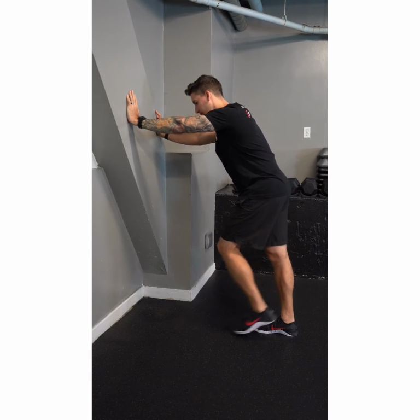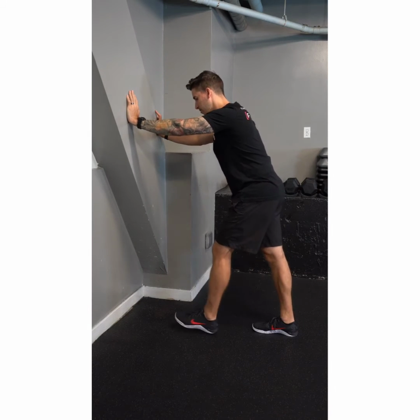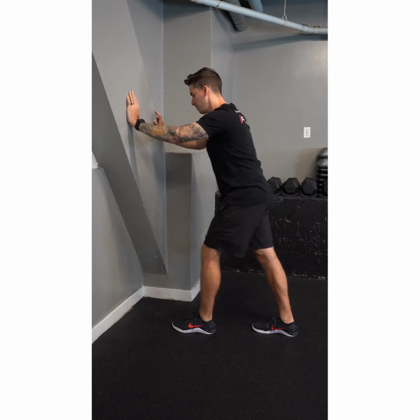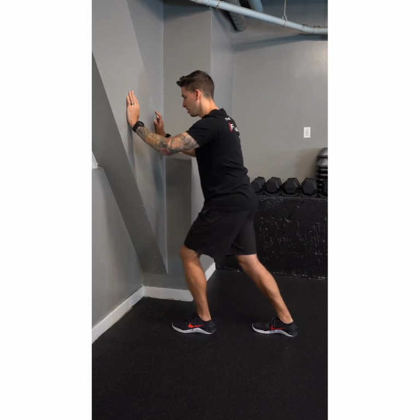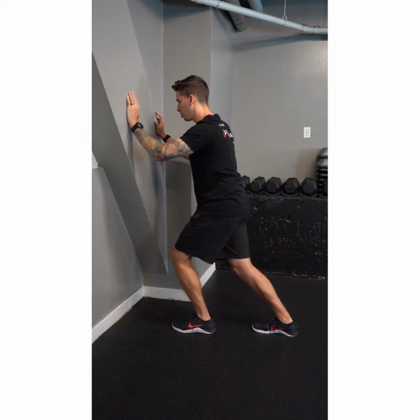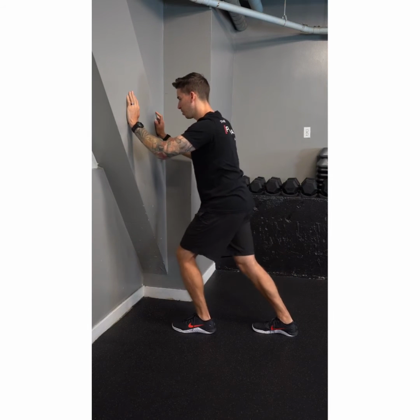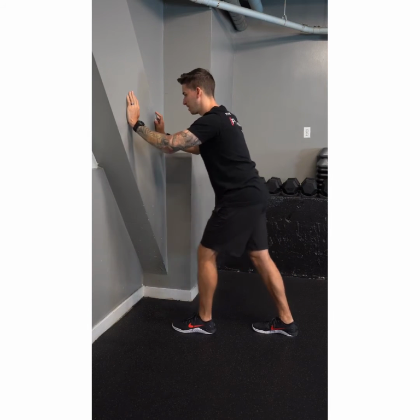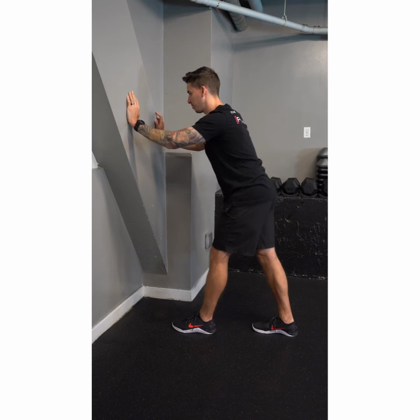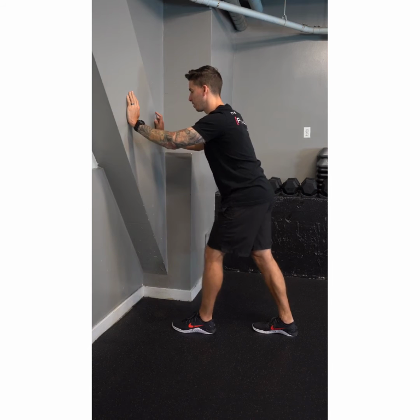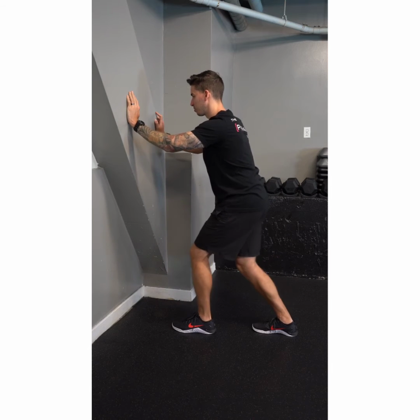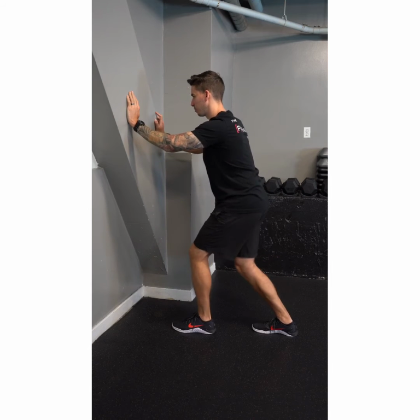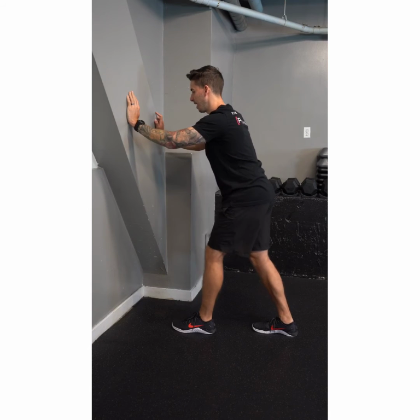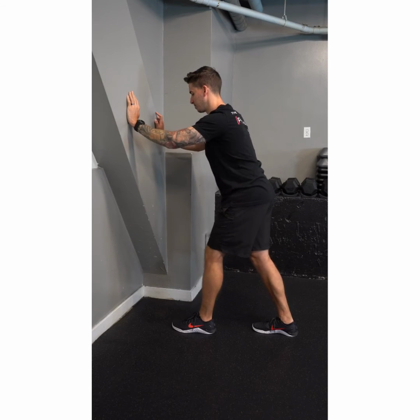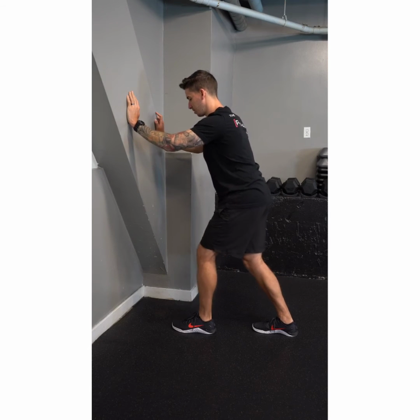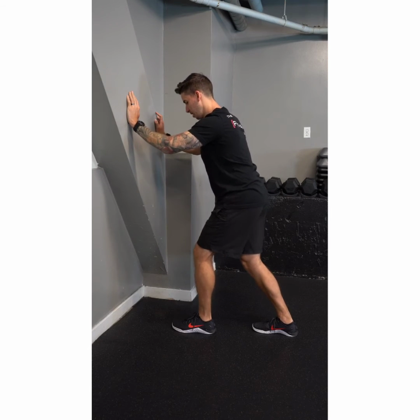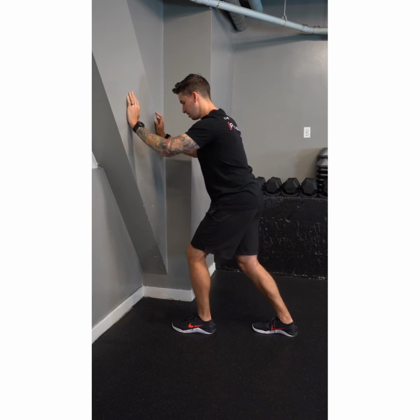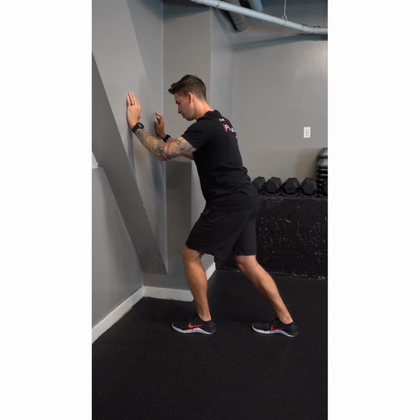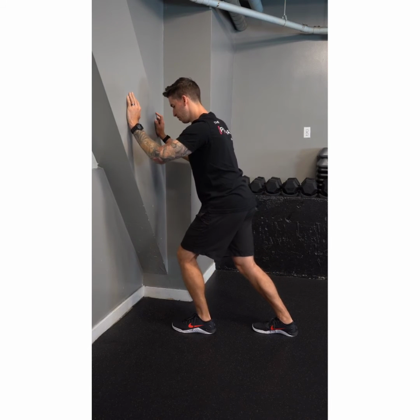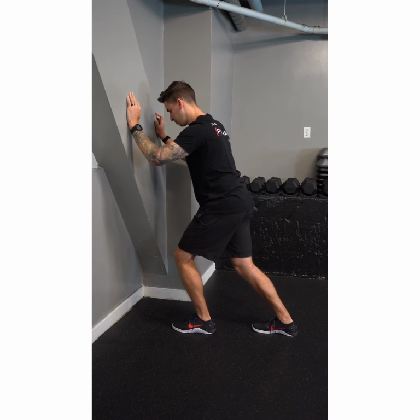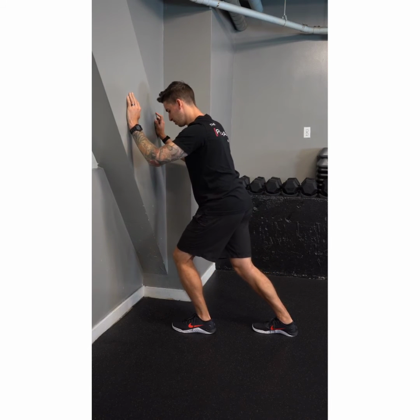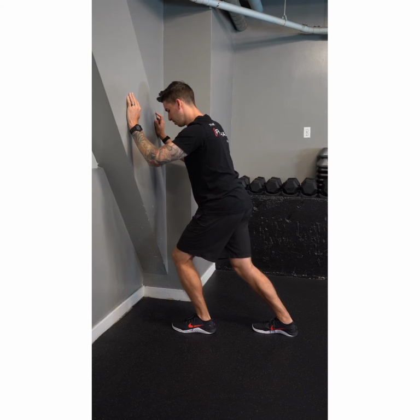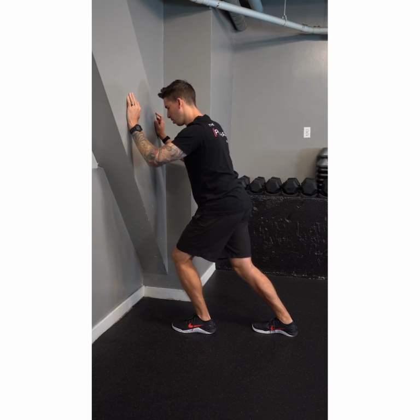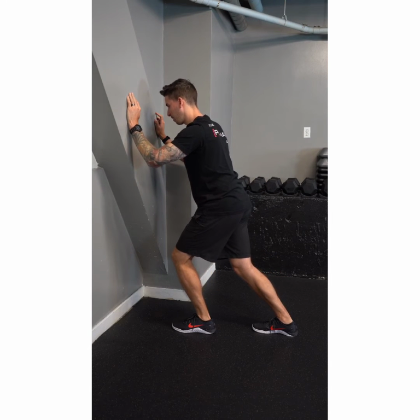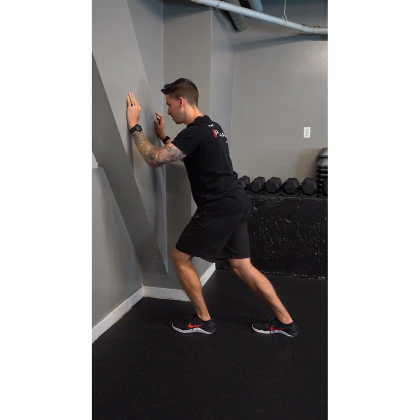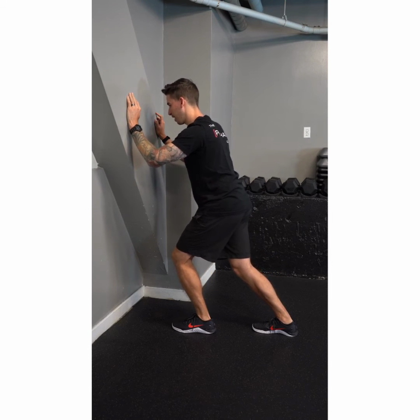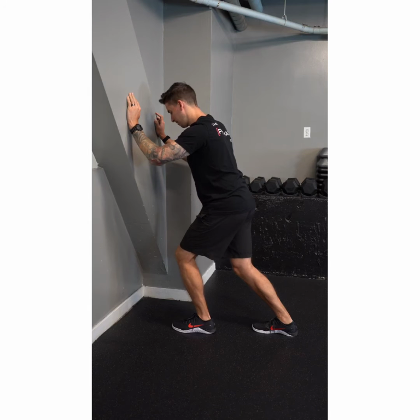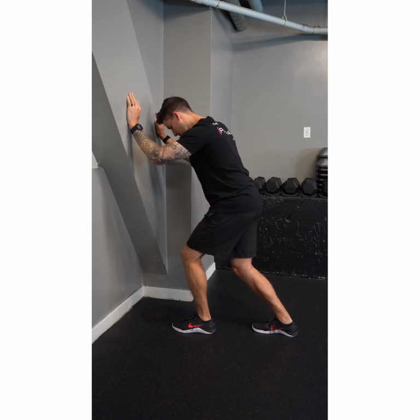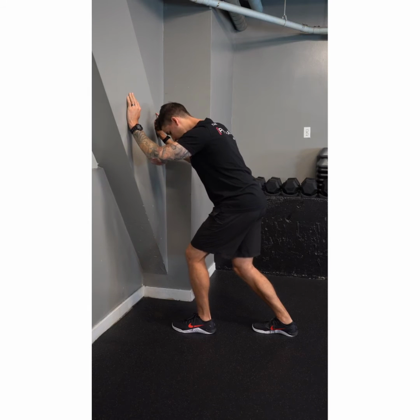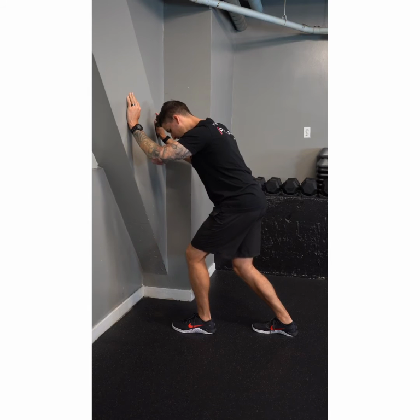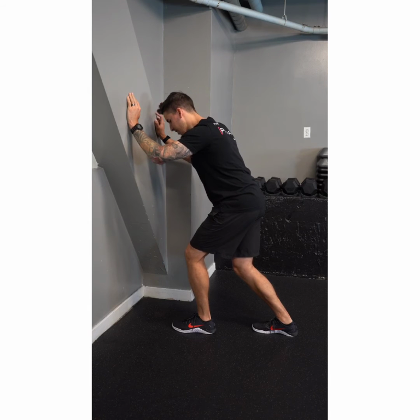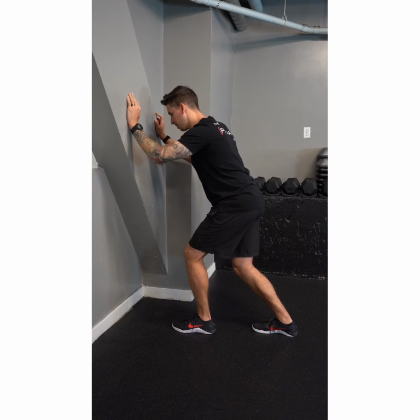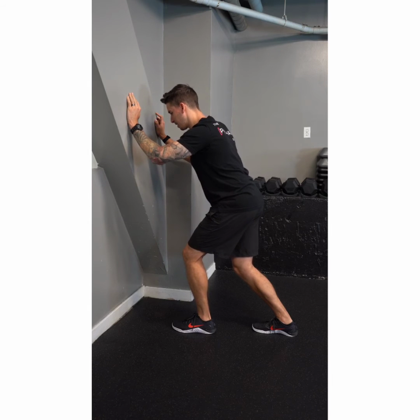If you get a lot of pinching in the front of your ankle, don't go as far — don't shift your weight as much. I just want you to feel a stretch lower in your calf while keeping your knee bent.